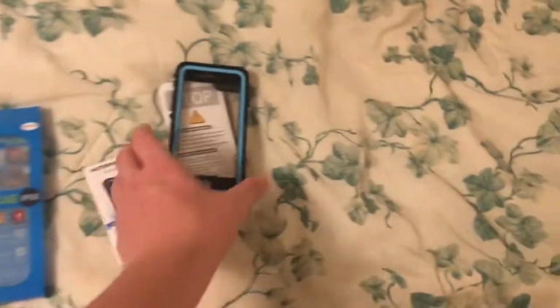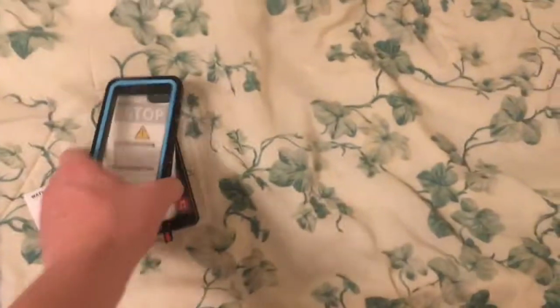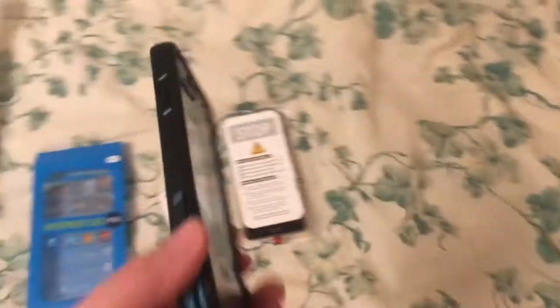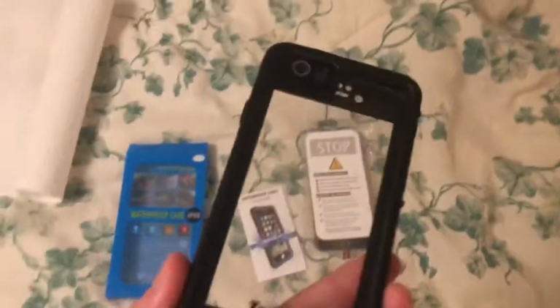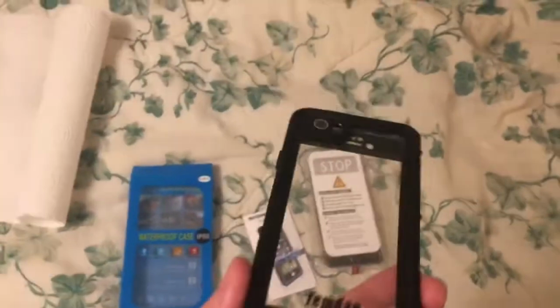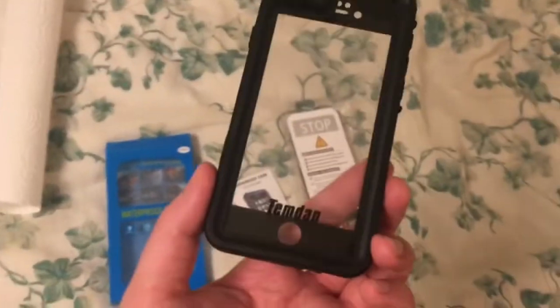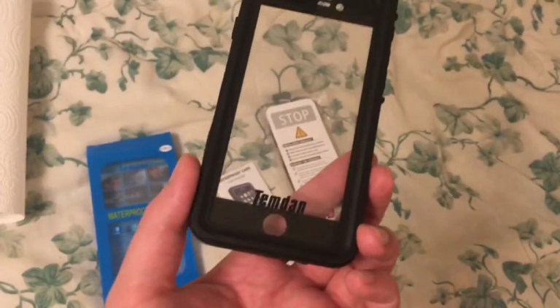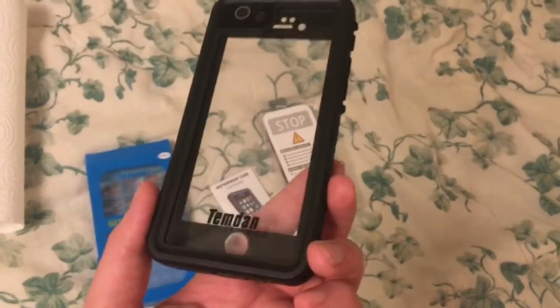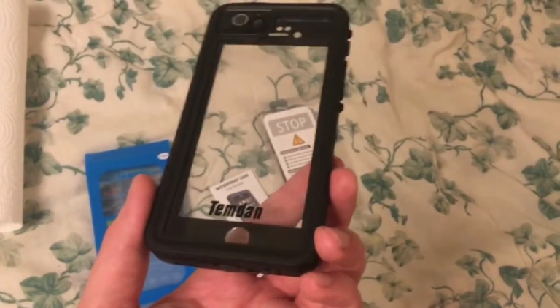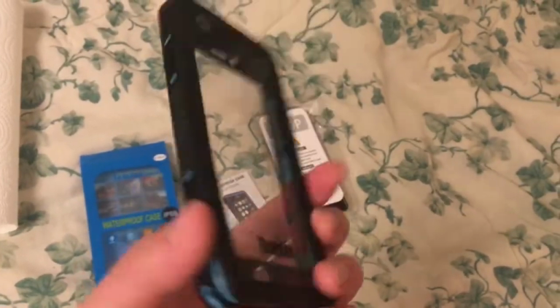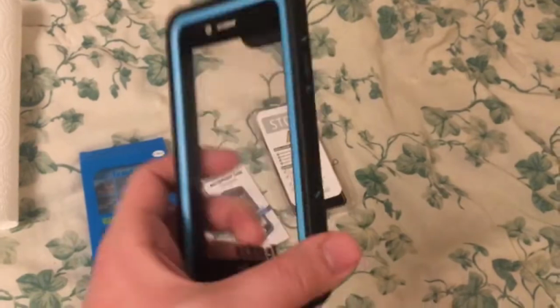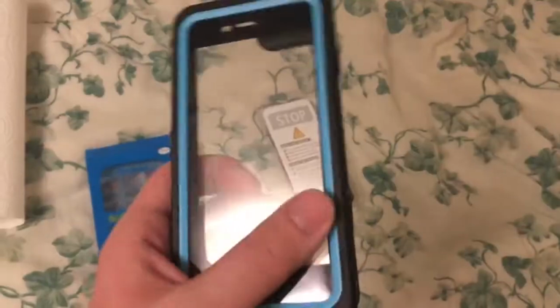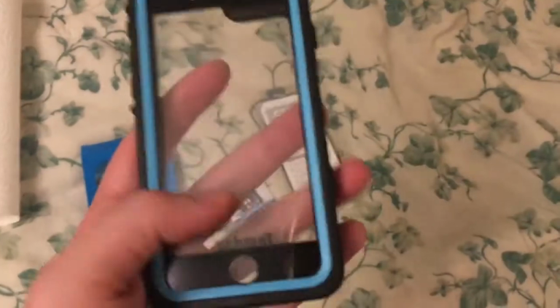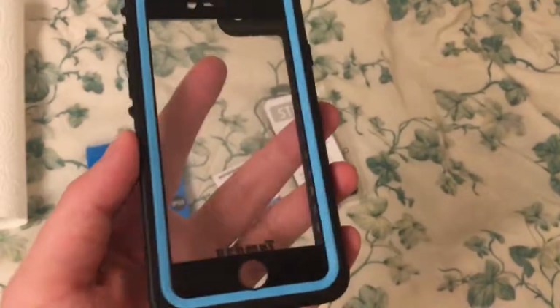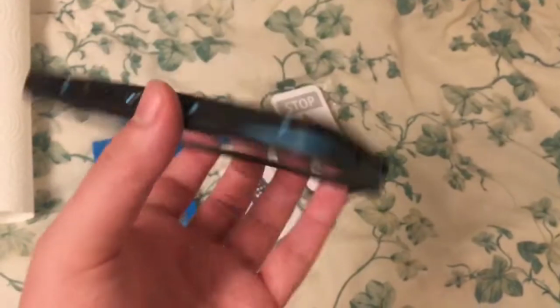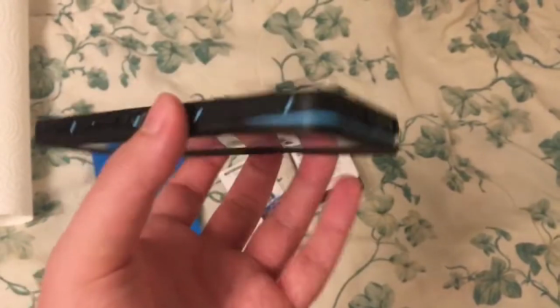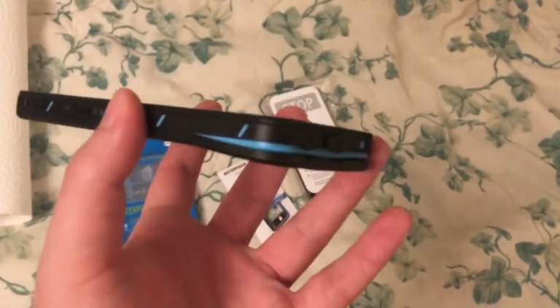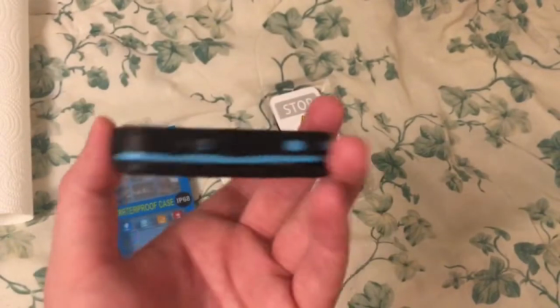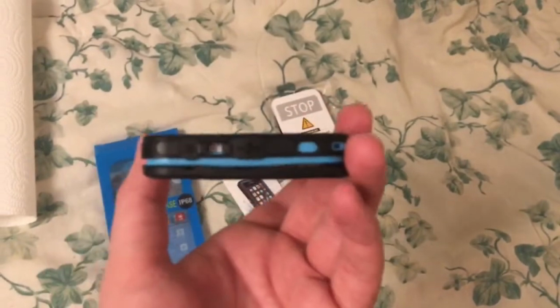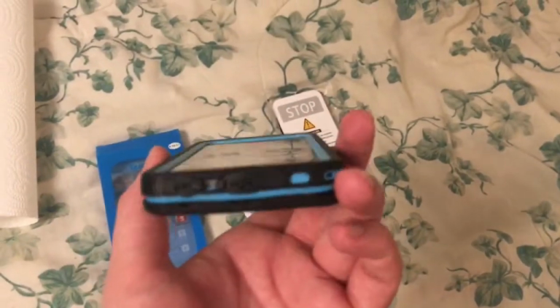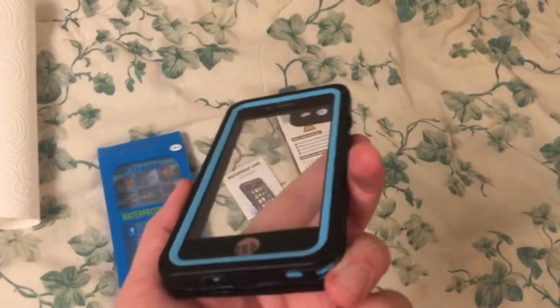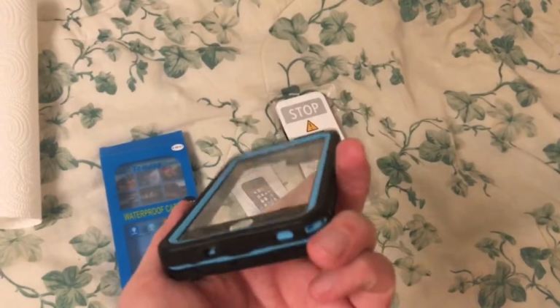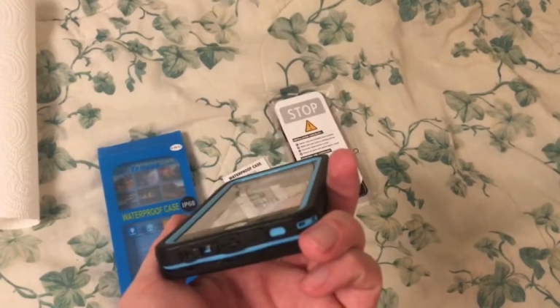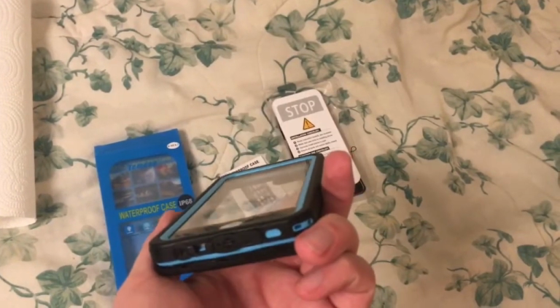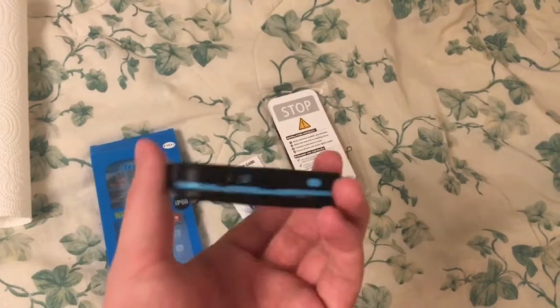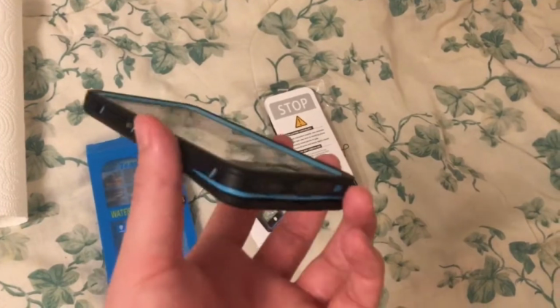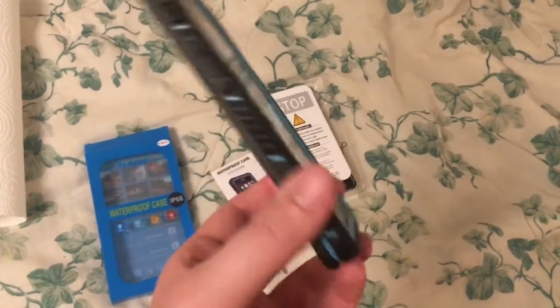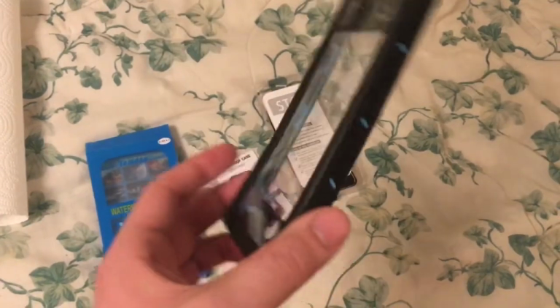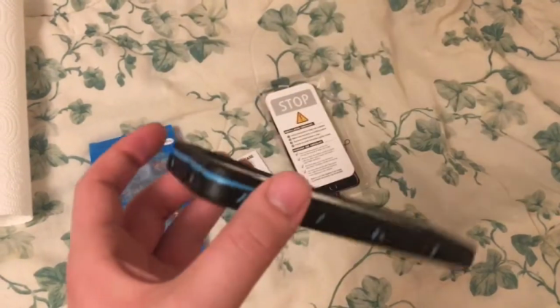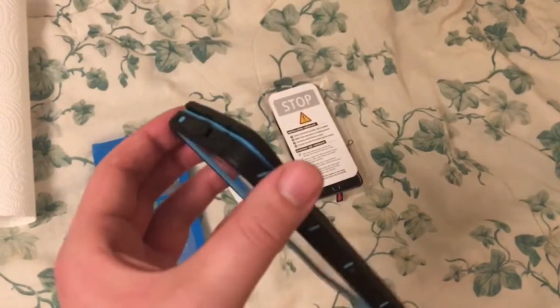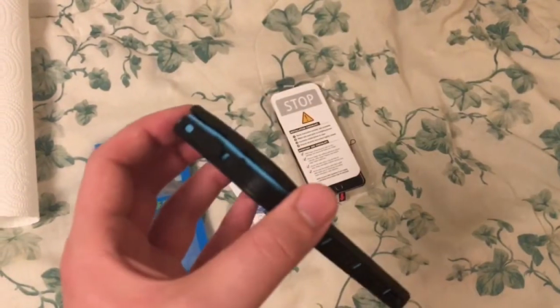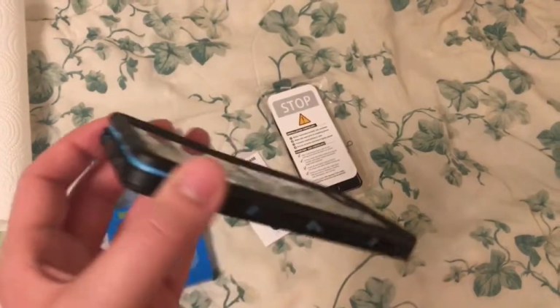First, it feels pretty good, actually — it's good in the hands. The reason I'm keeping it open at the bottom is because it's really hard to get off.